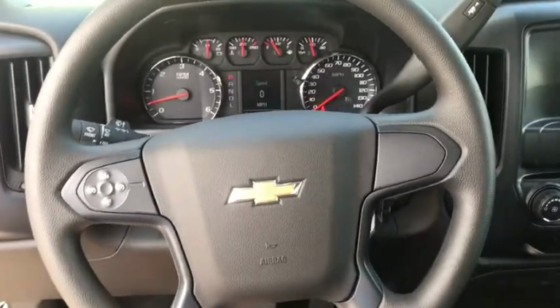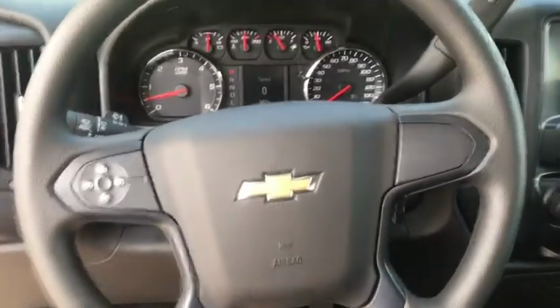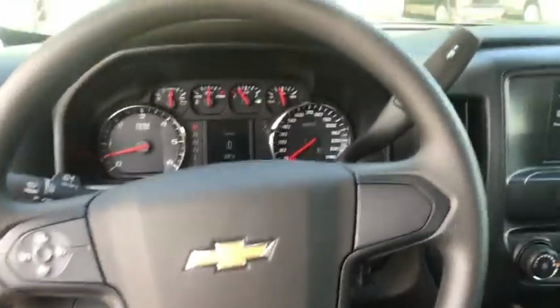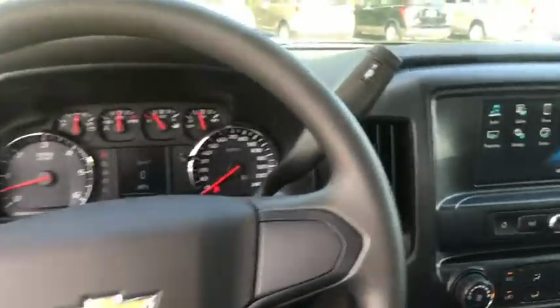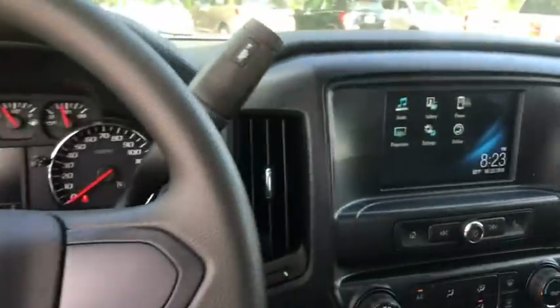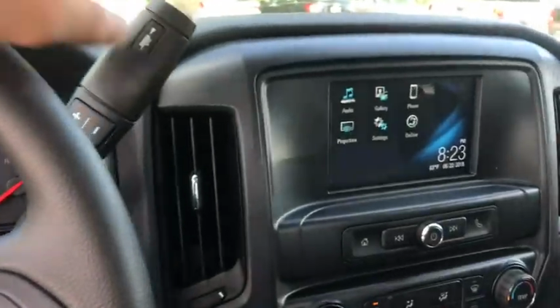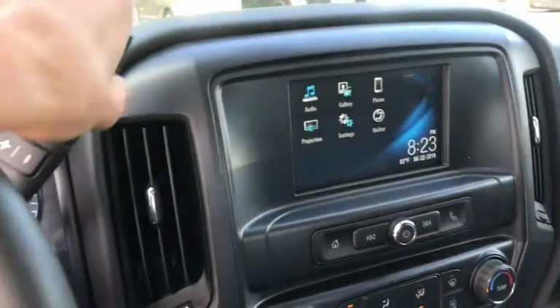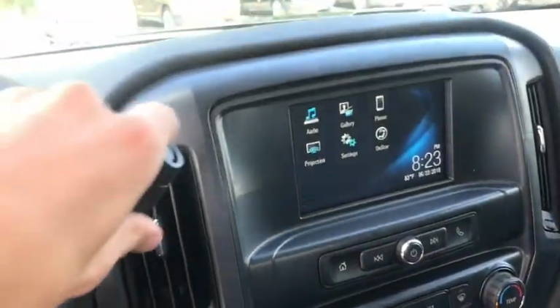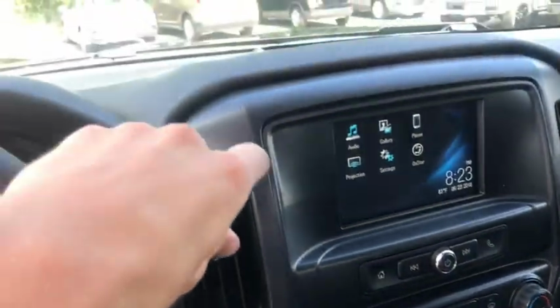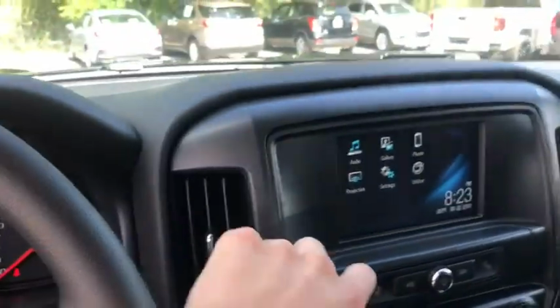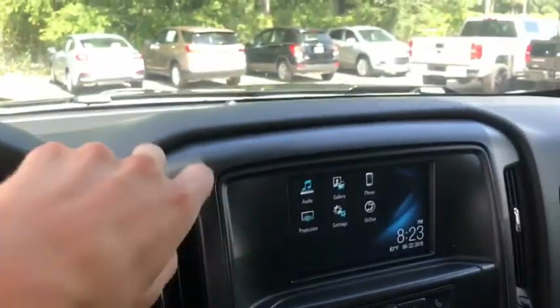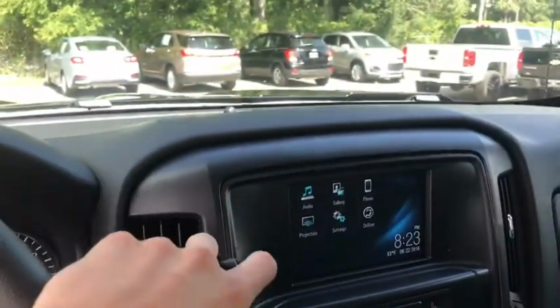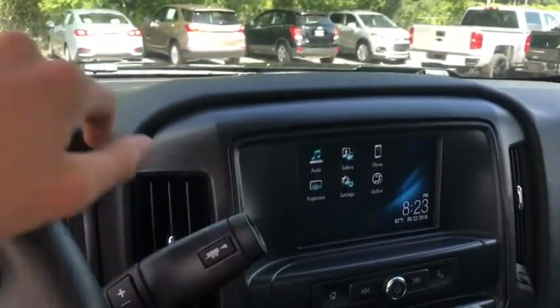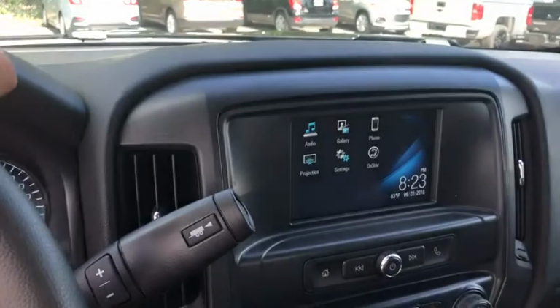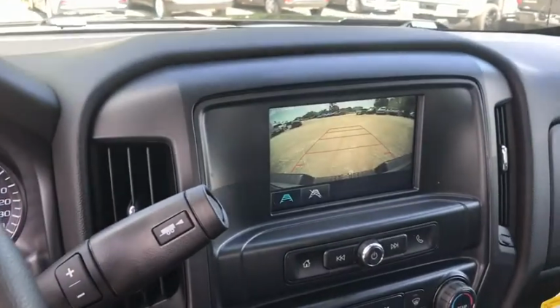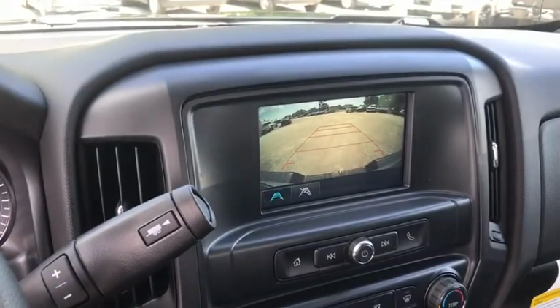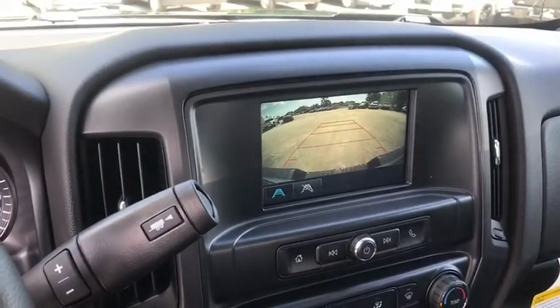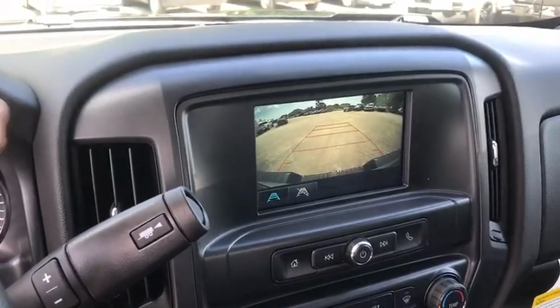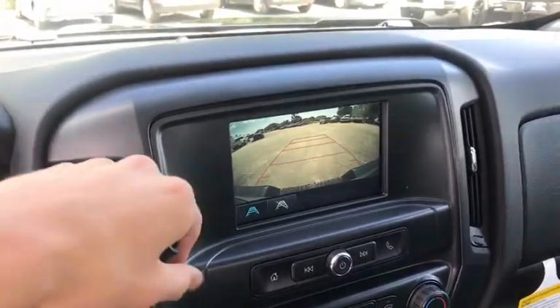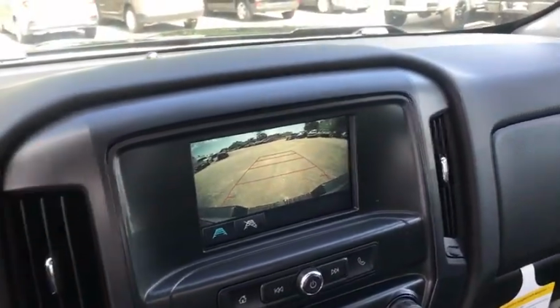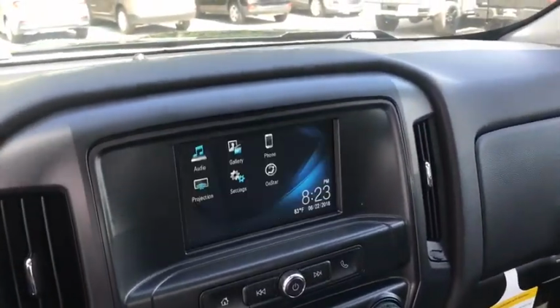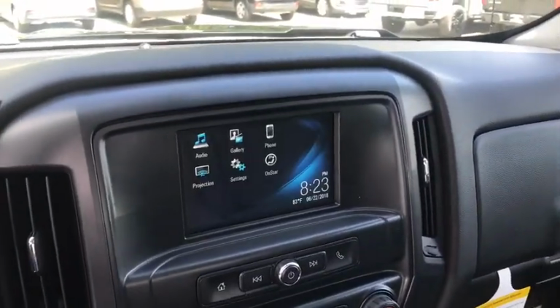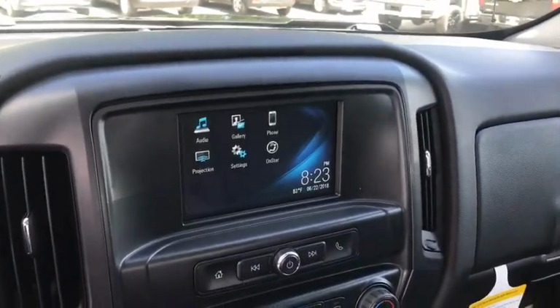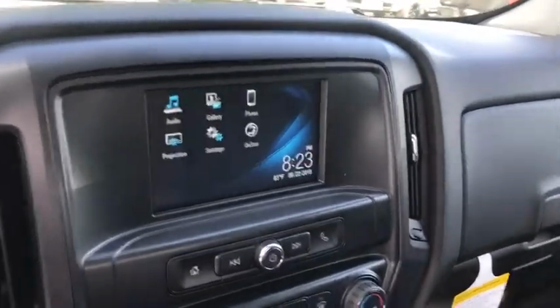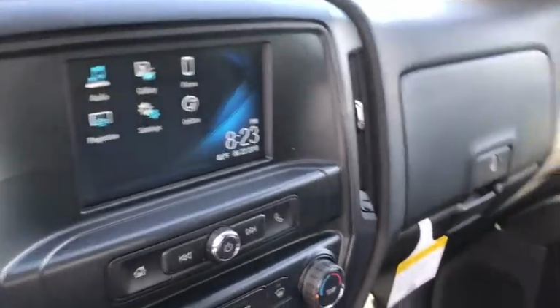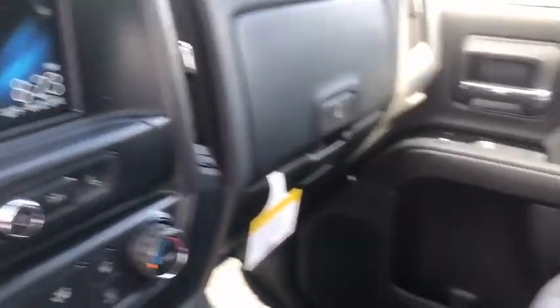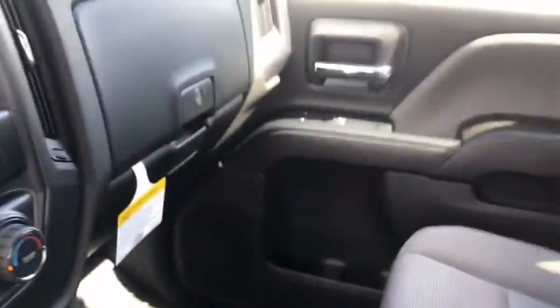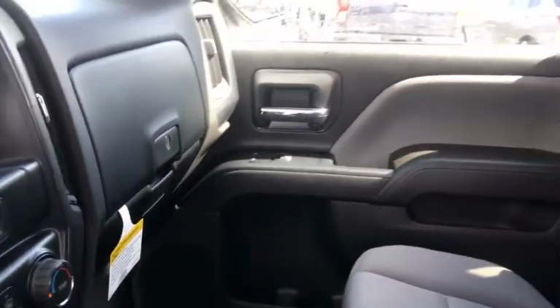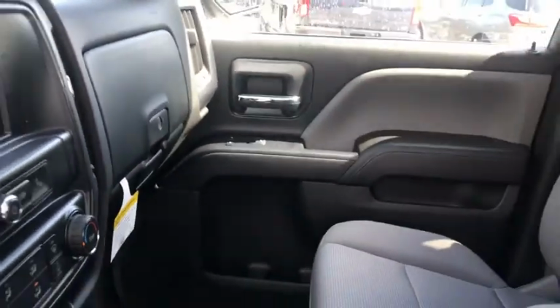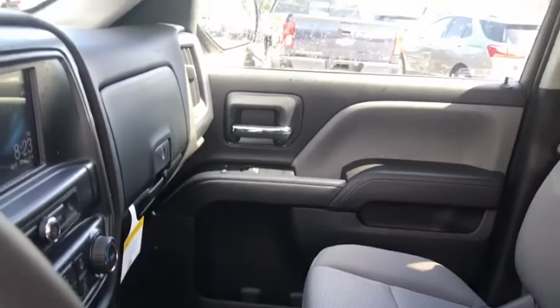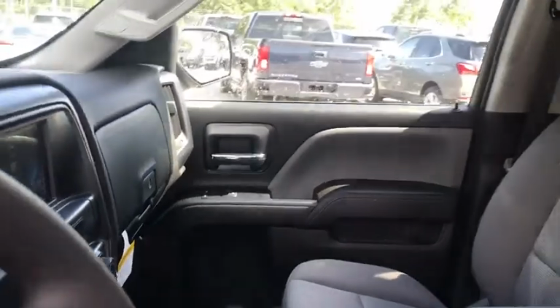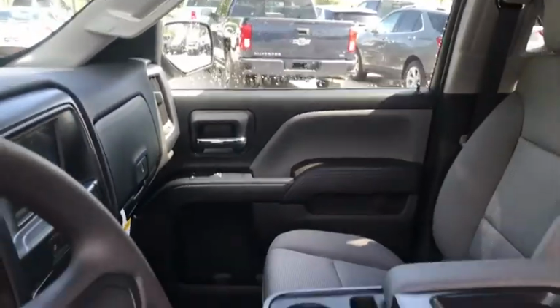Brake assist, overhead console, tachometer, Sirius satellite radio, tilt steering wheel, cloth seat trim, front reading lamps, passenger vanity mirror, speed control.